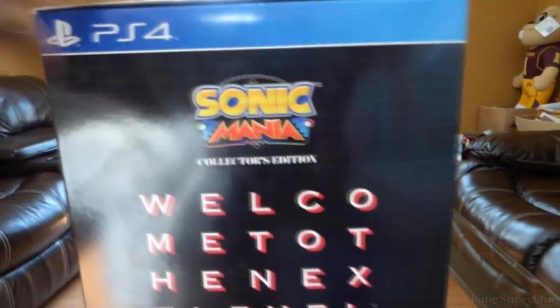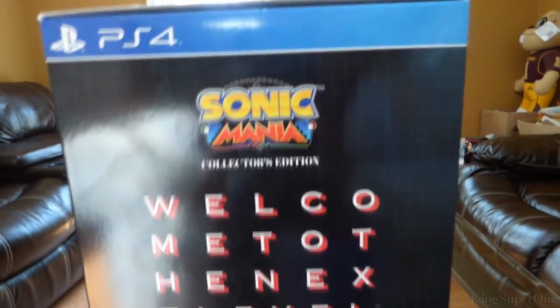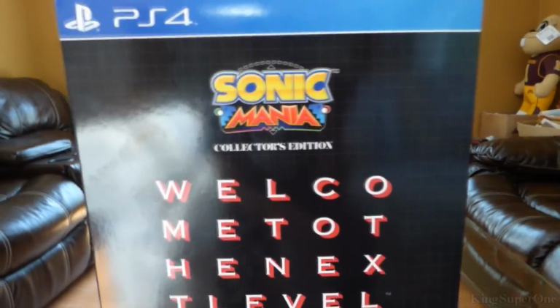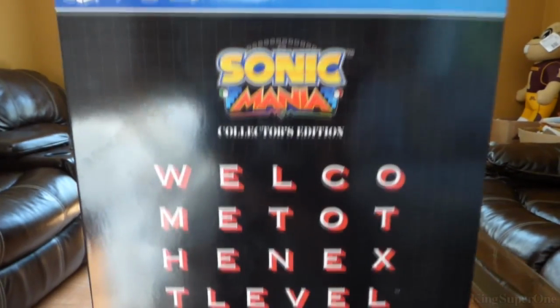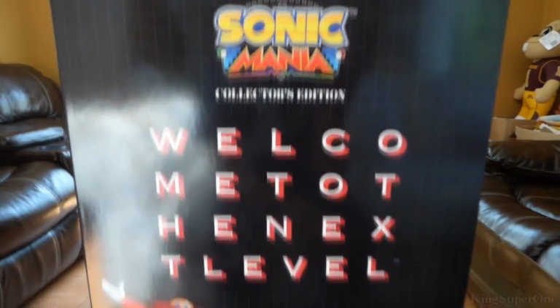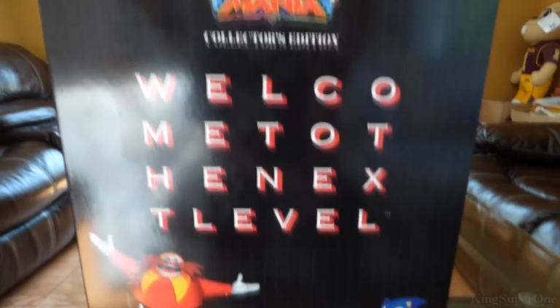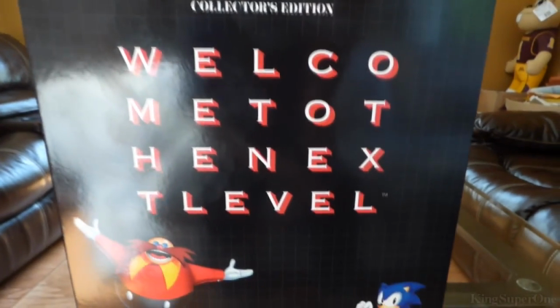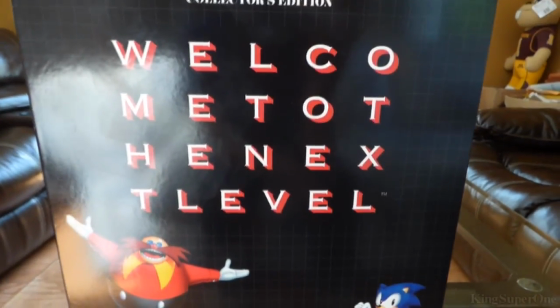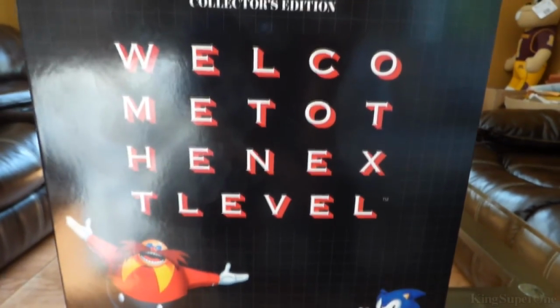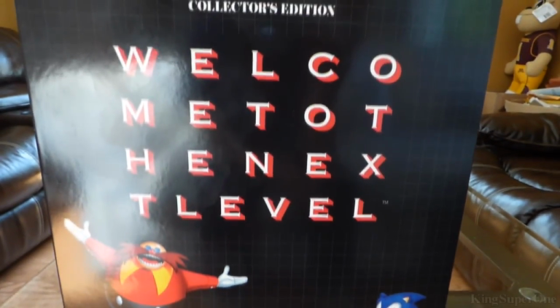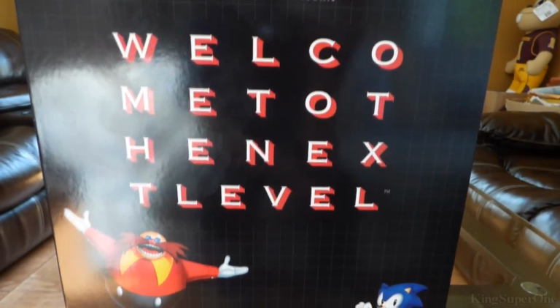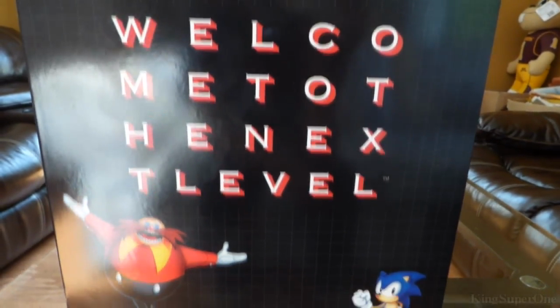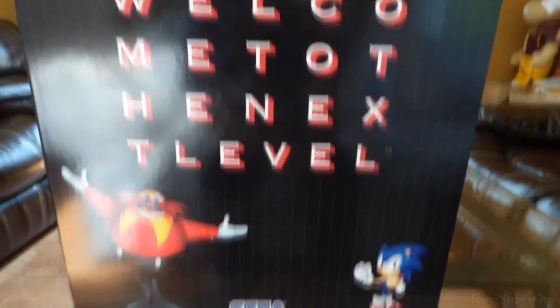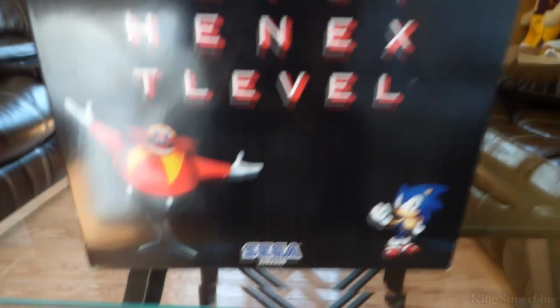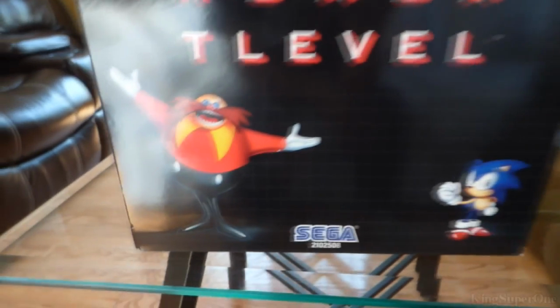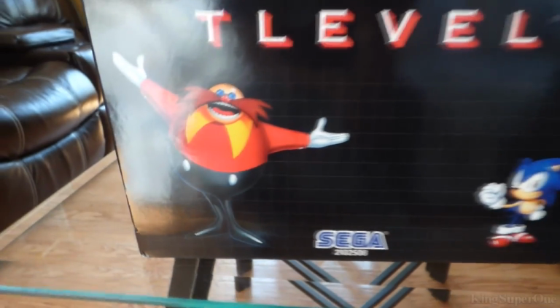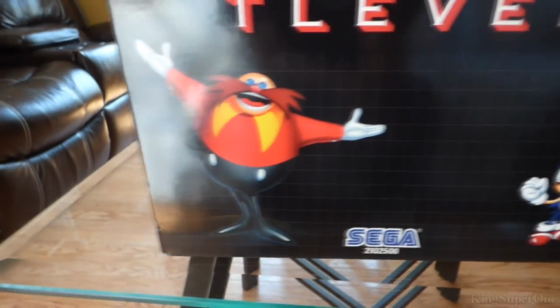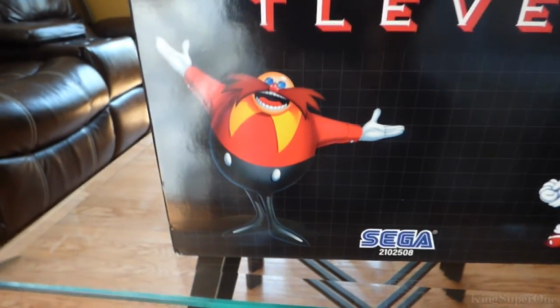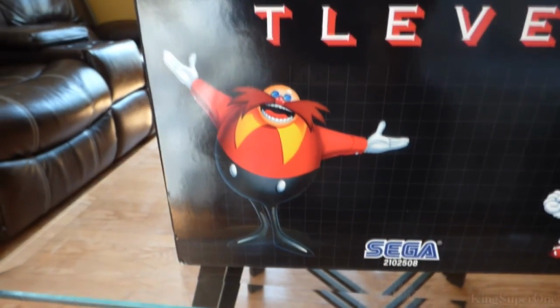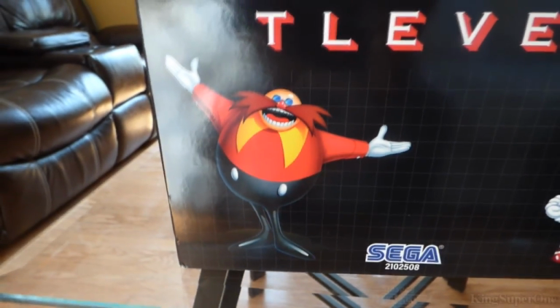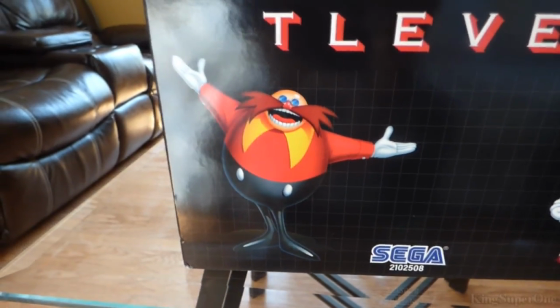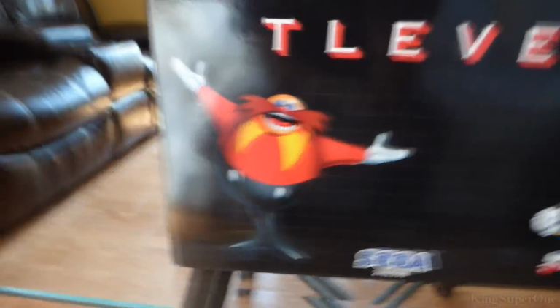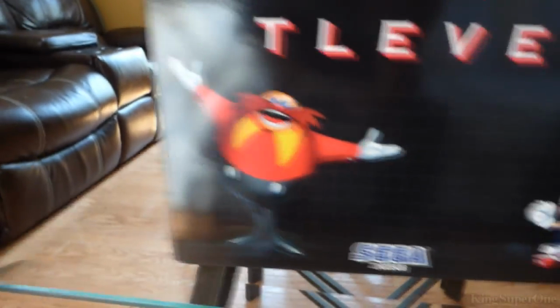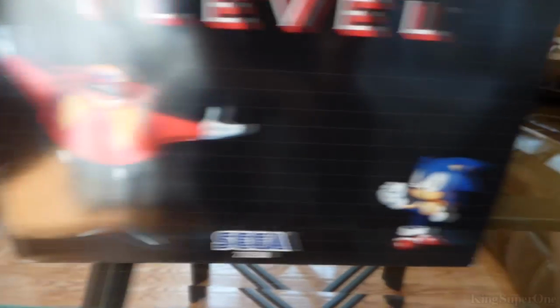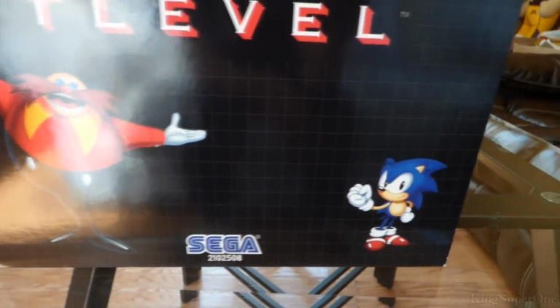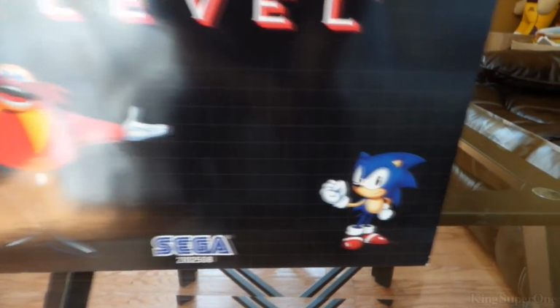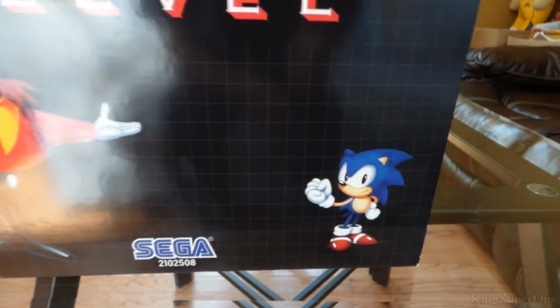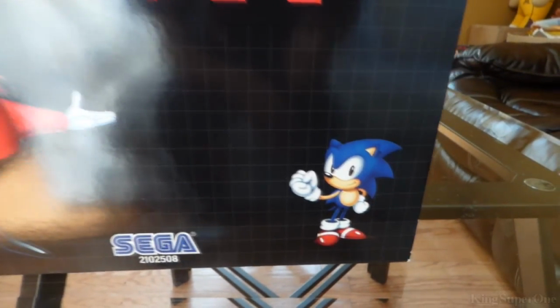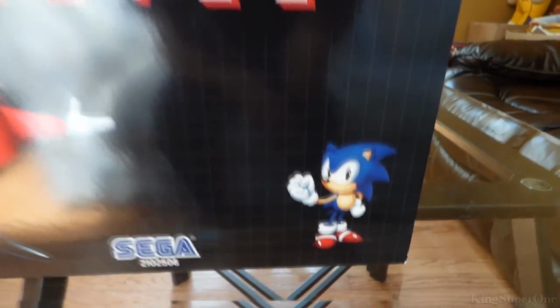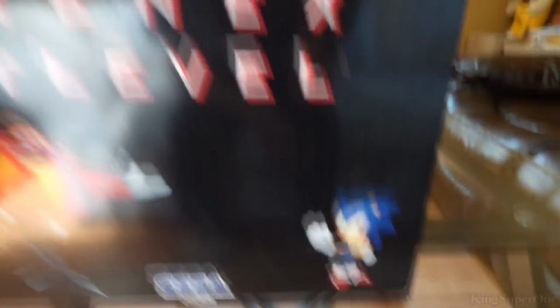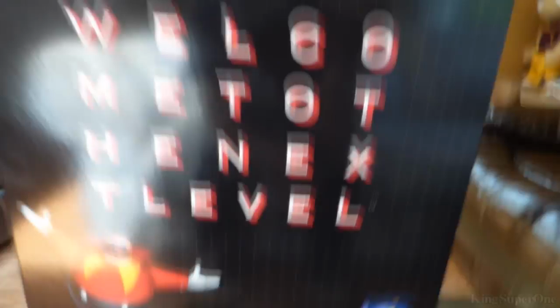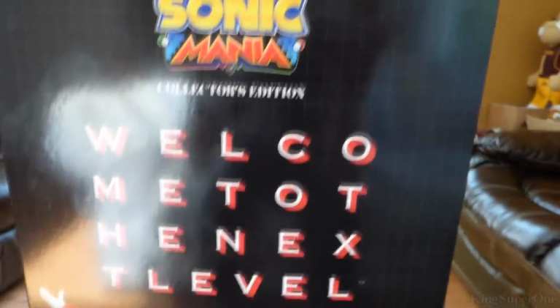You can check the side — 'Welcome to the next level.' Yes, there's Dr. Robotnik or Eggman, and Sonic with the same pose again.